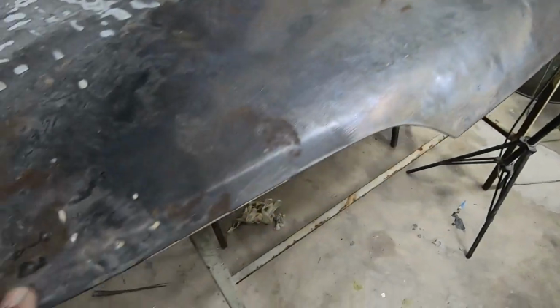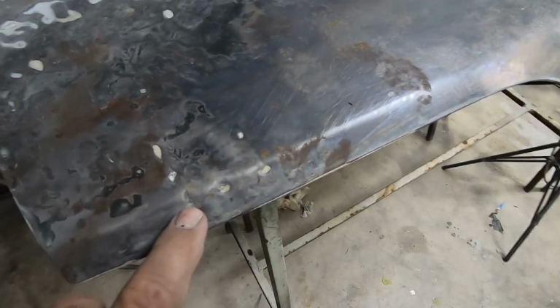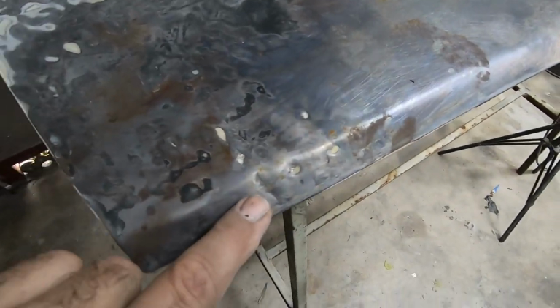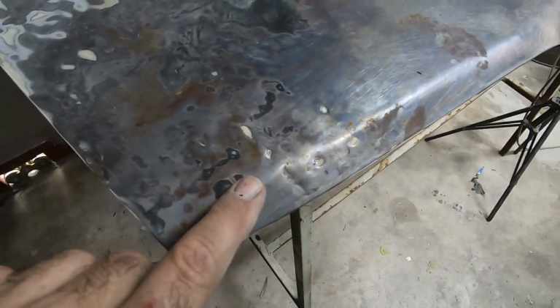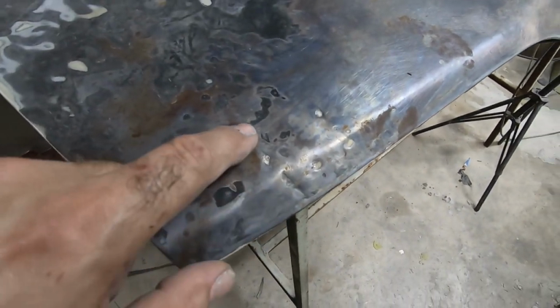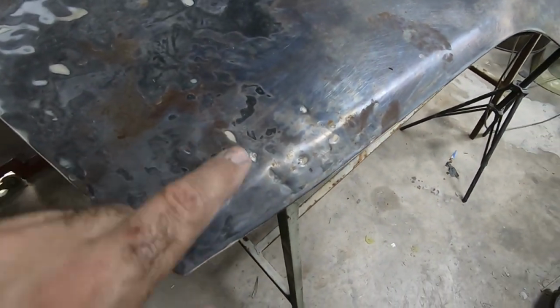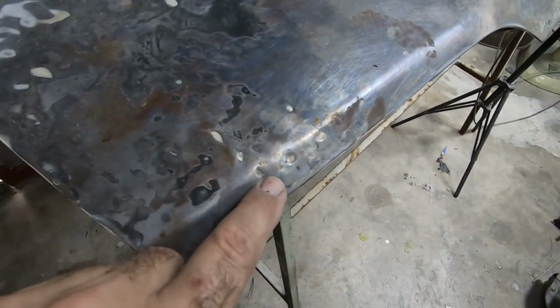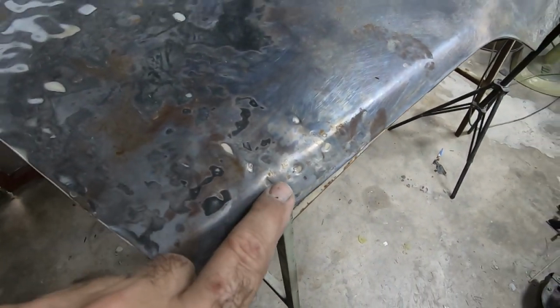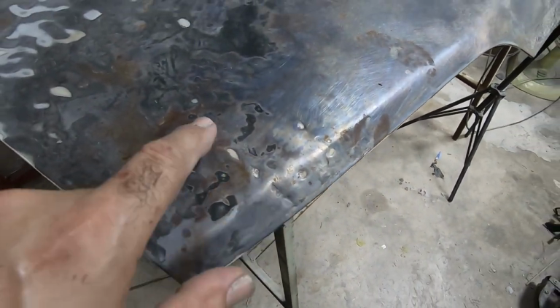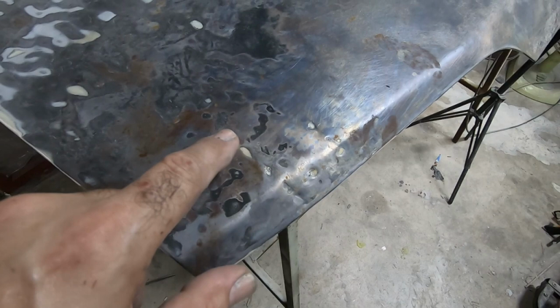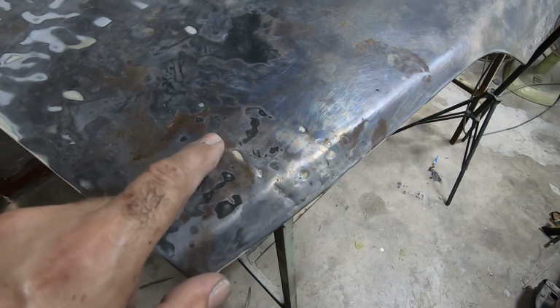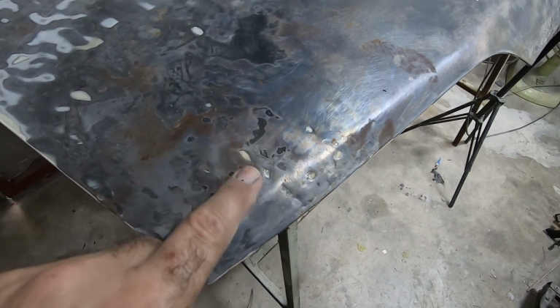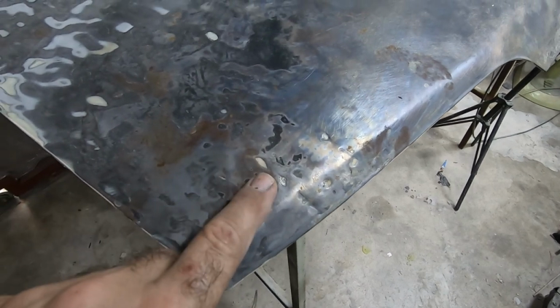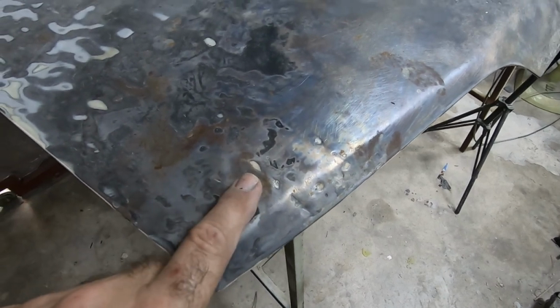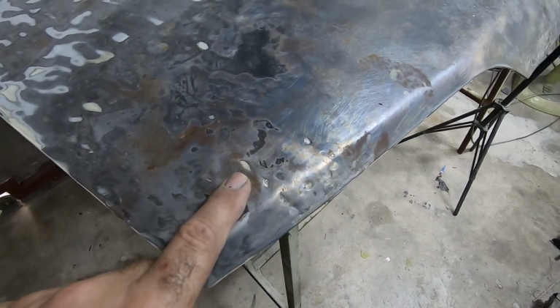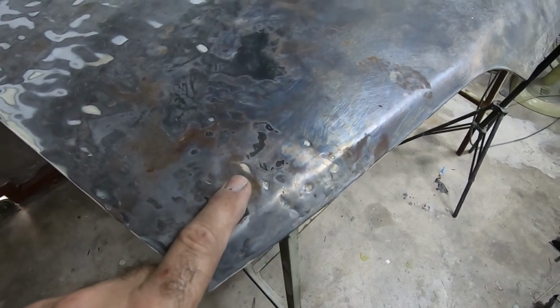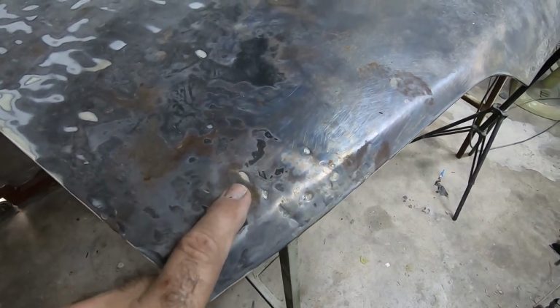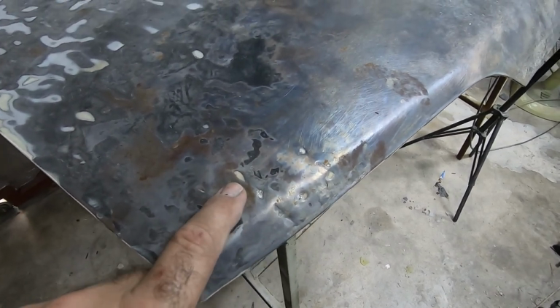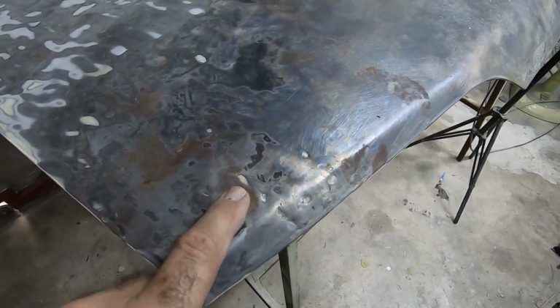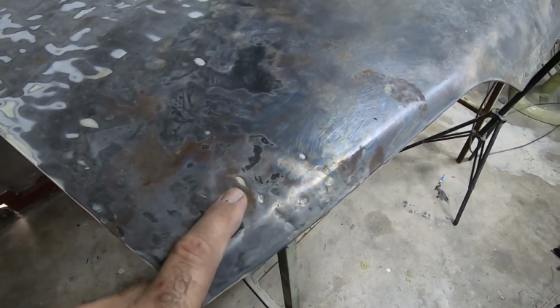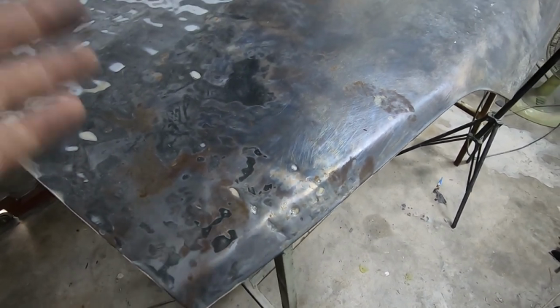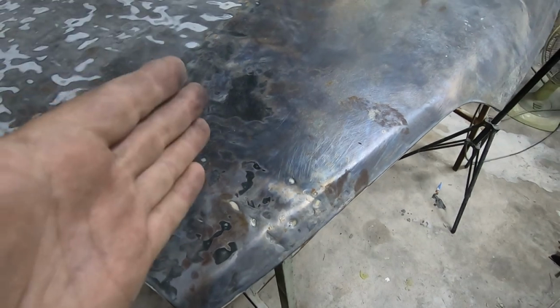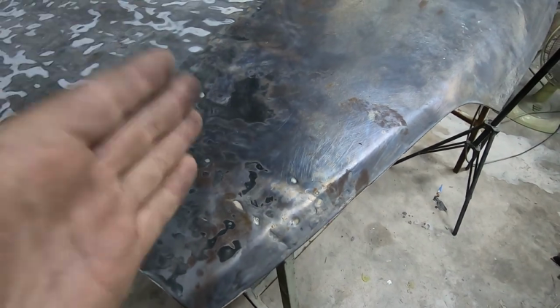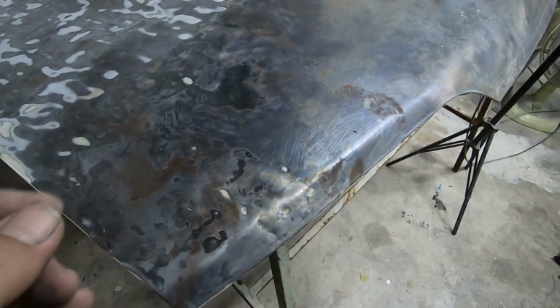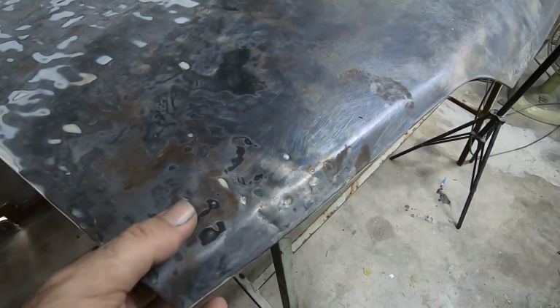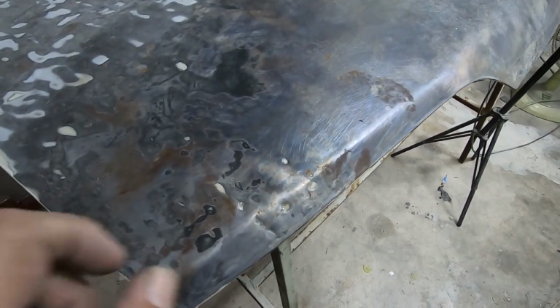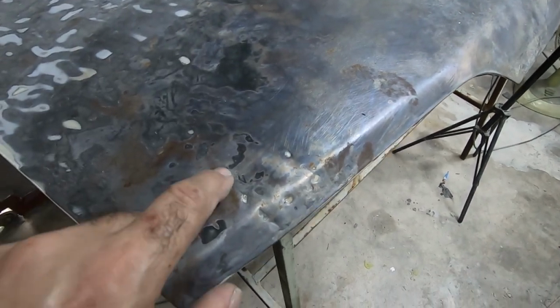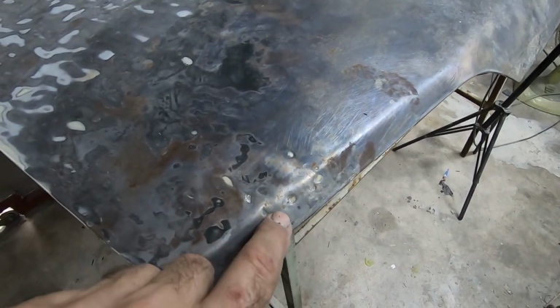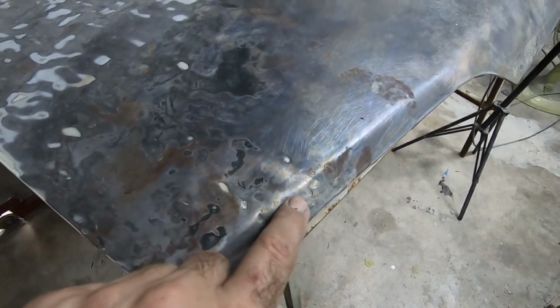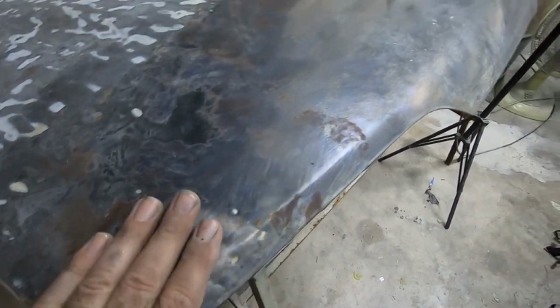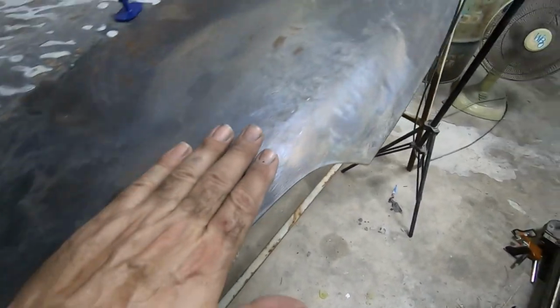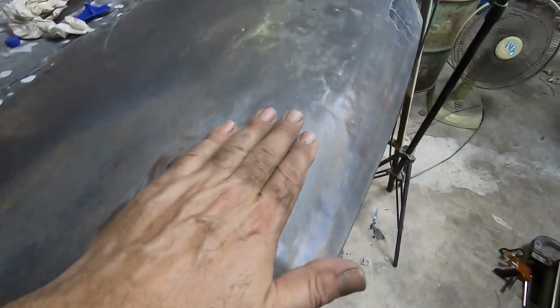I won't be able to do anything PDR-wise on these areas. We thought the door was axe-attacked because there were actual slits cut into it, and I reckon this bonnet is probably the same thing — I think the car was deliberately vandalized.